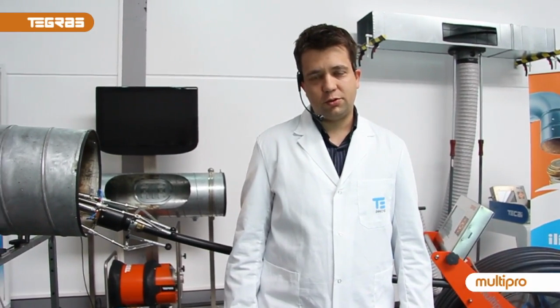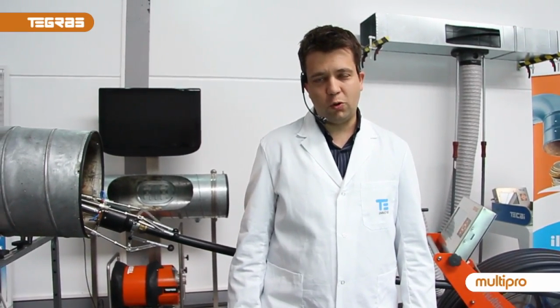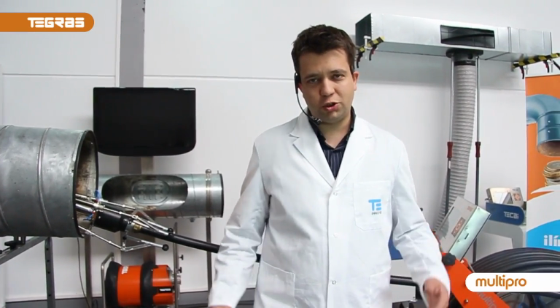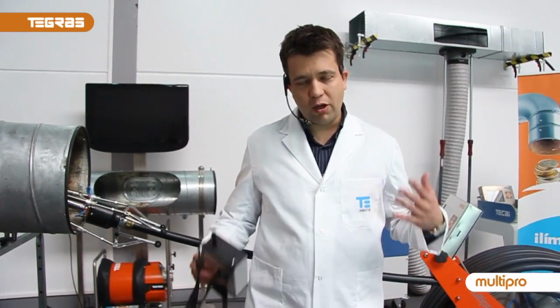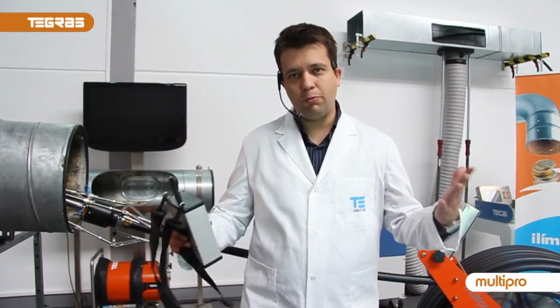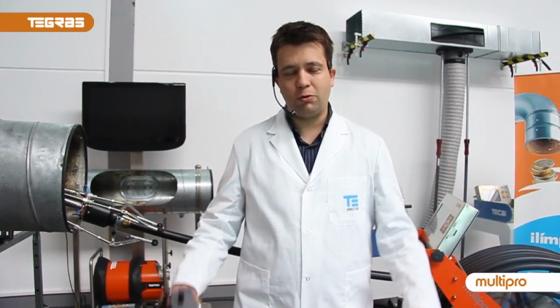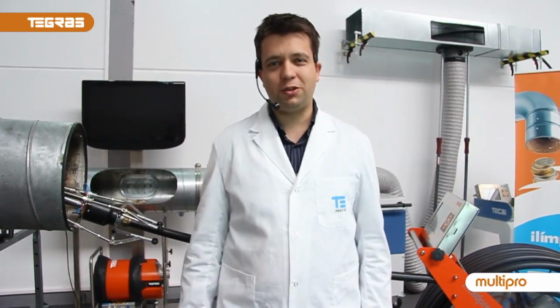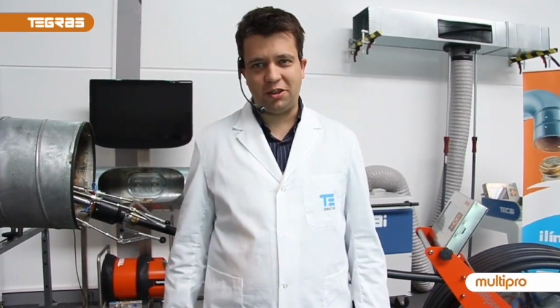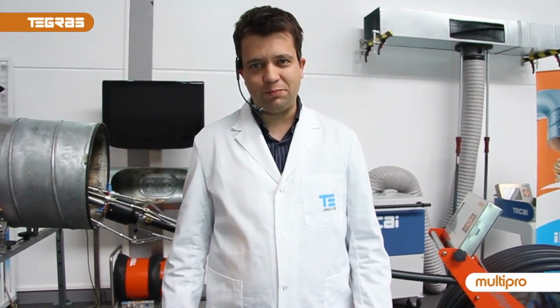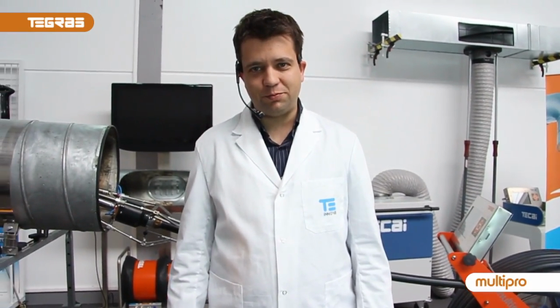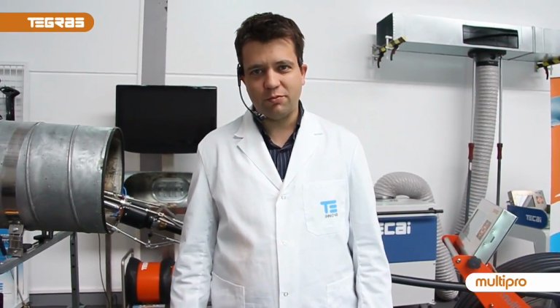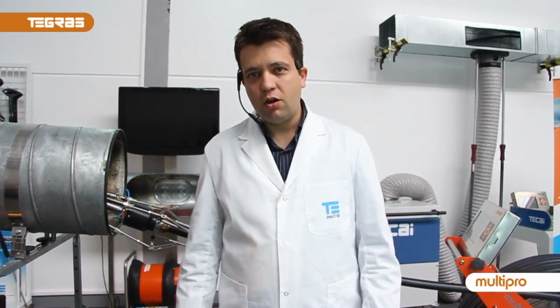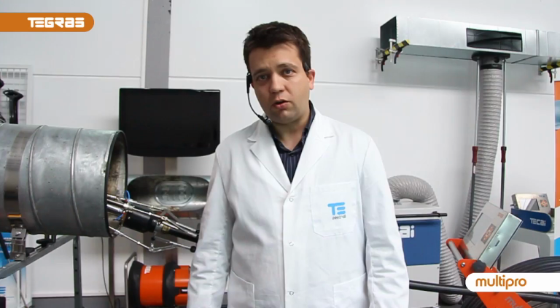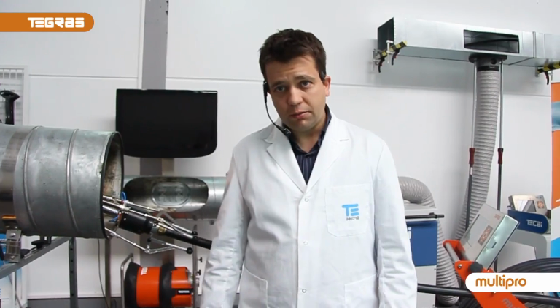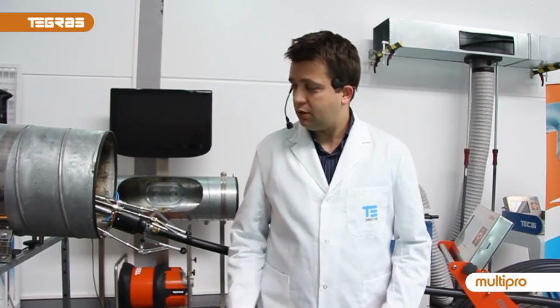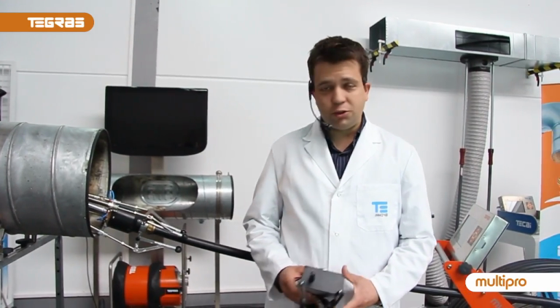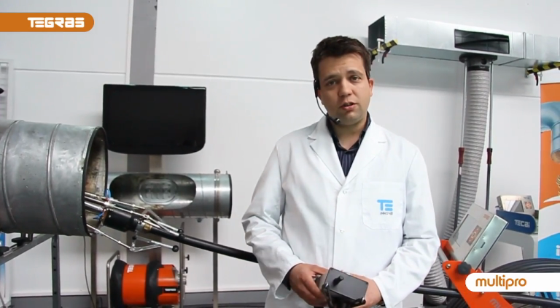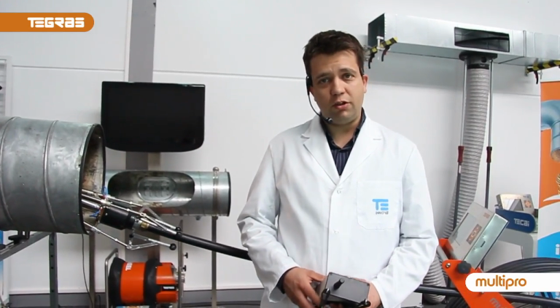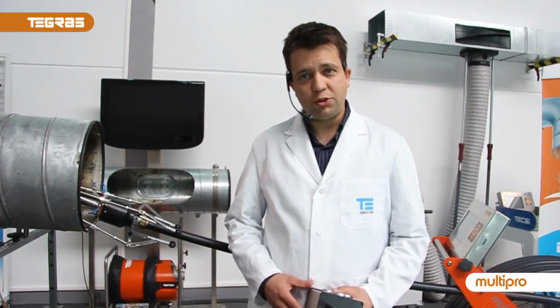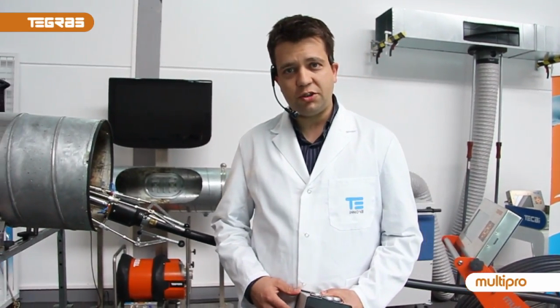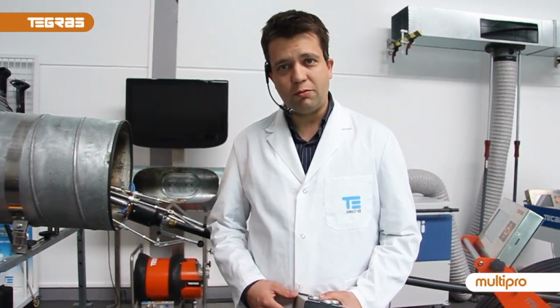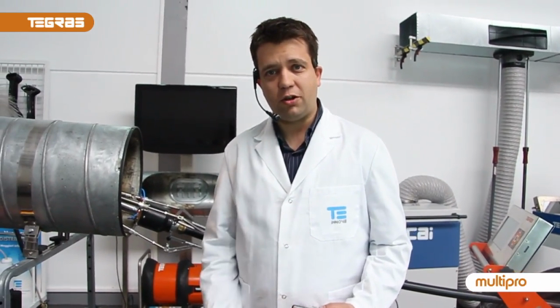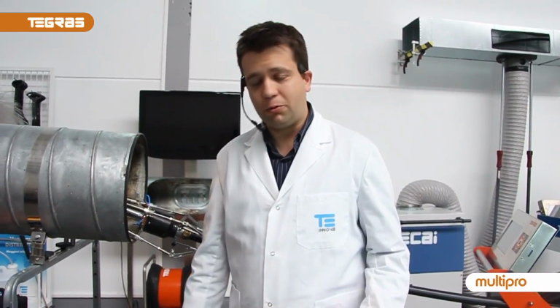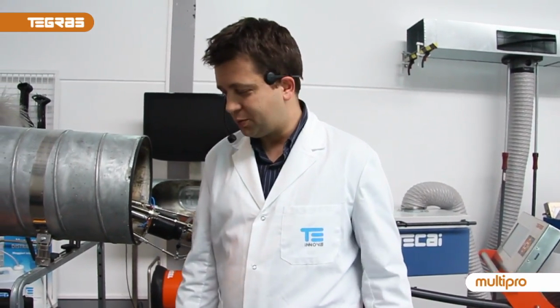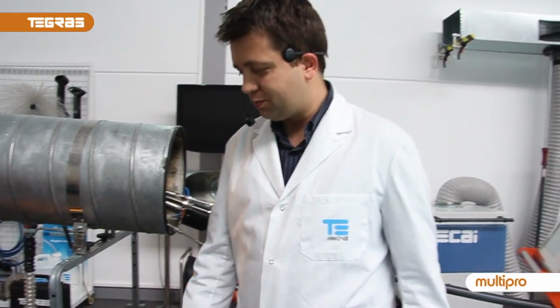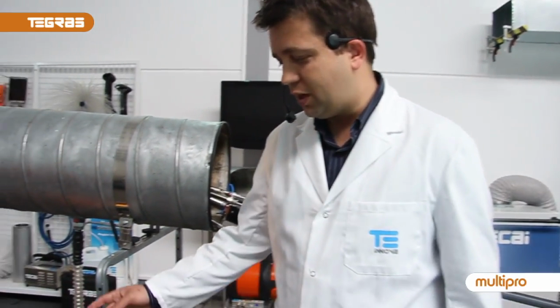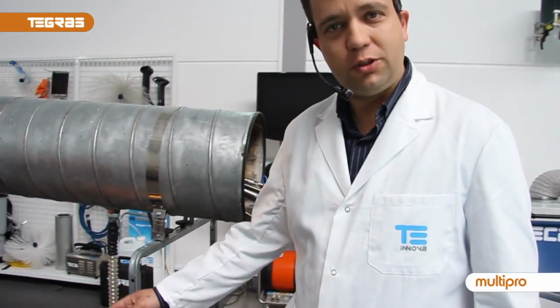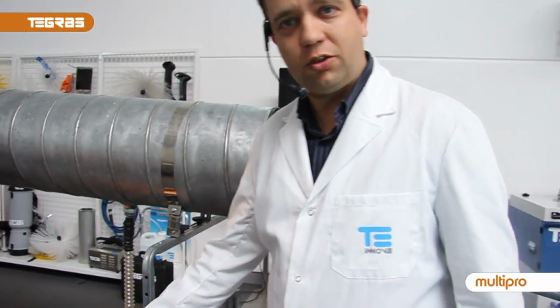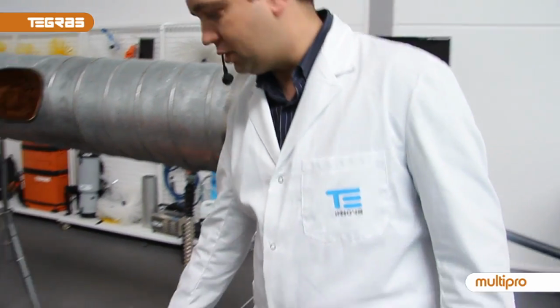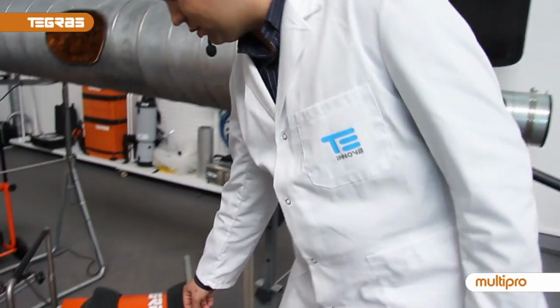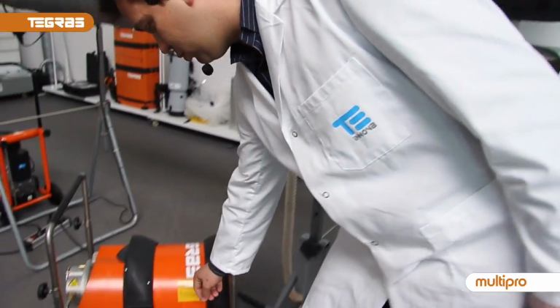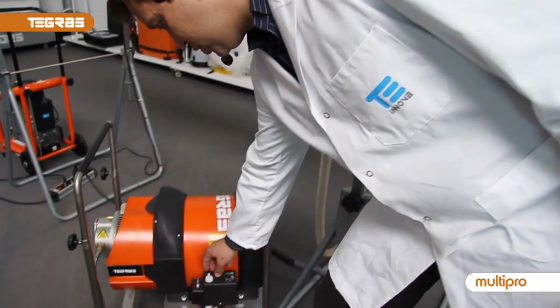So, show everyone what you can clean. Let's do a real demonstration about how it works by switching on the air compressor.